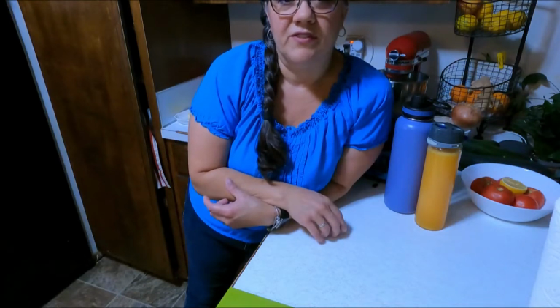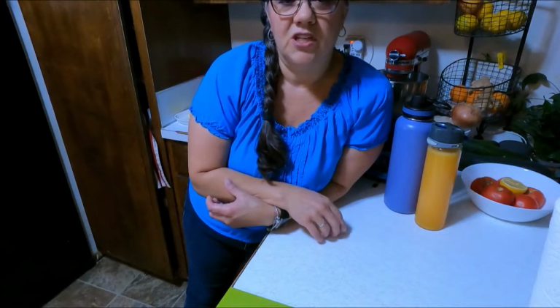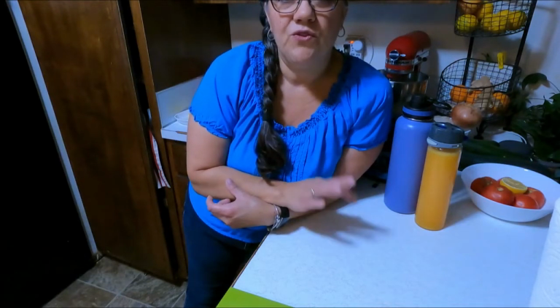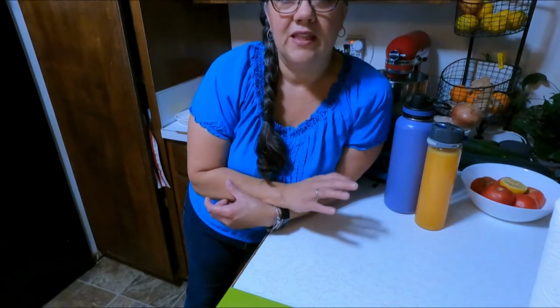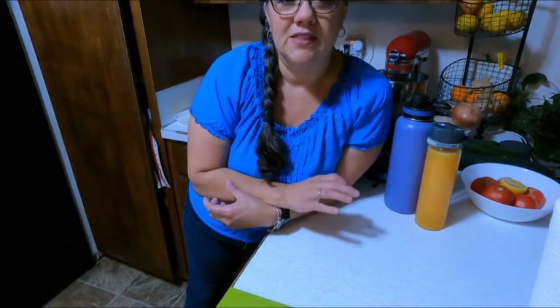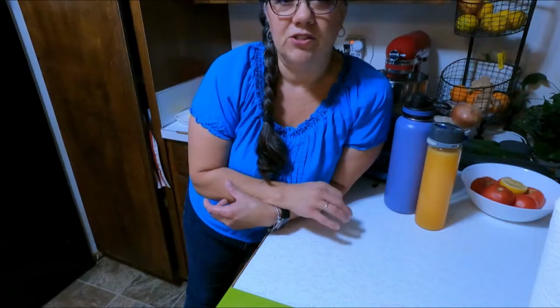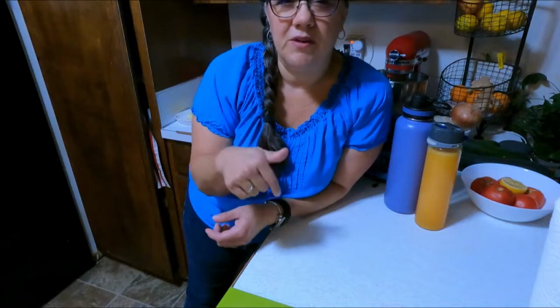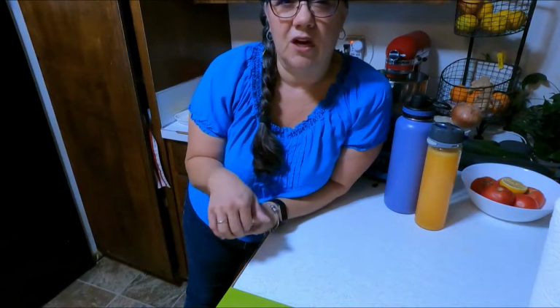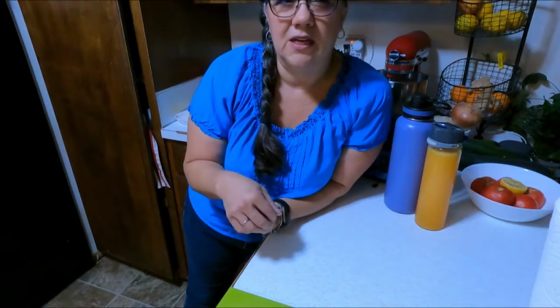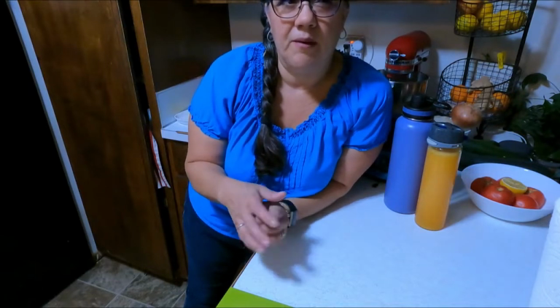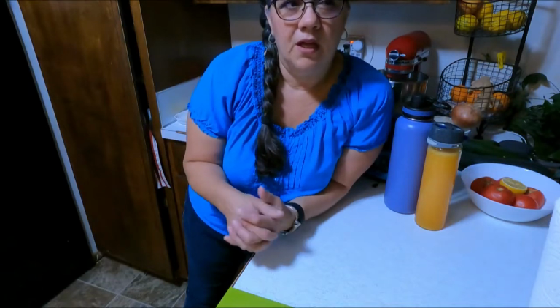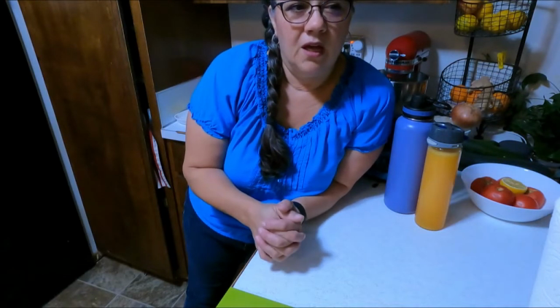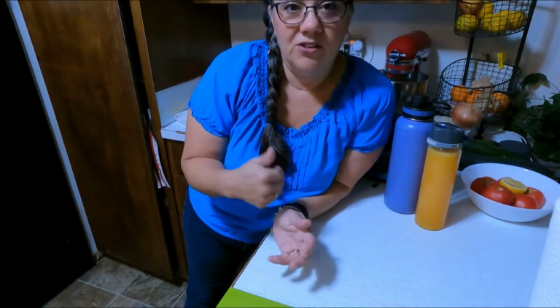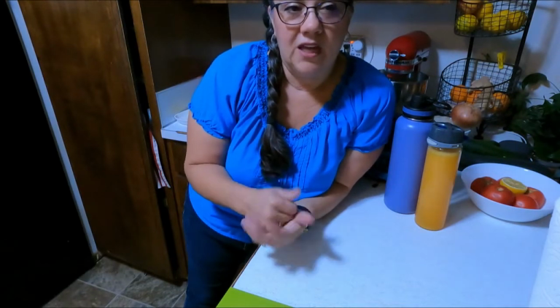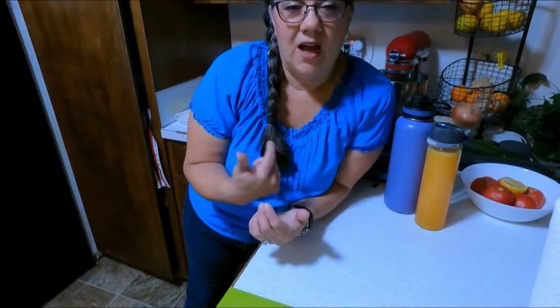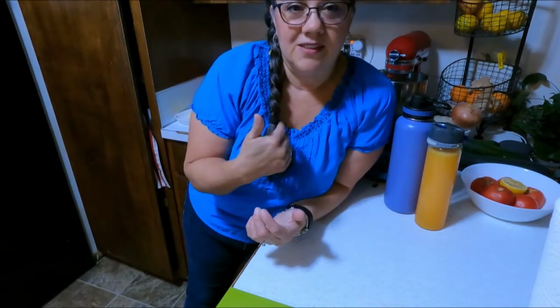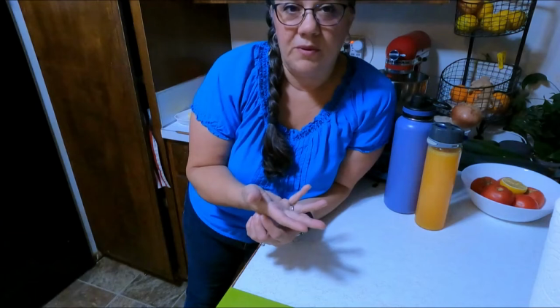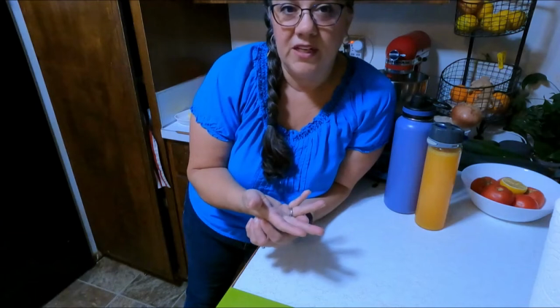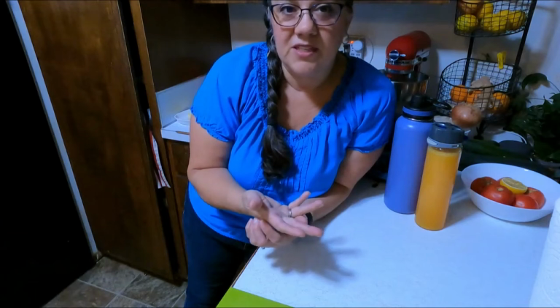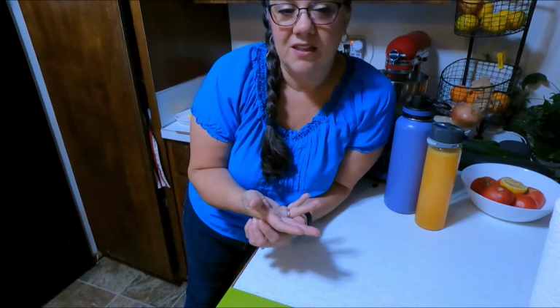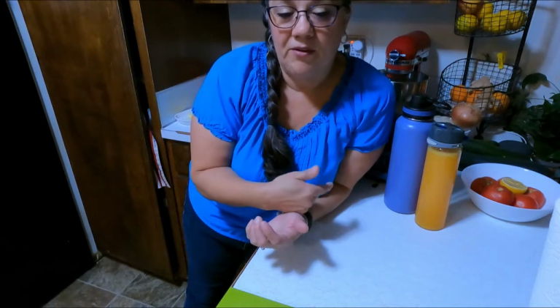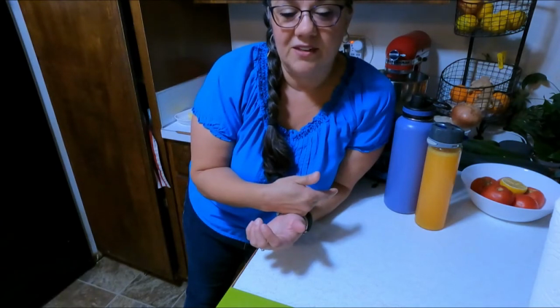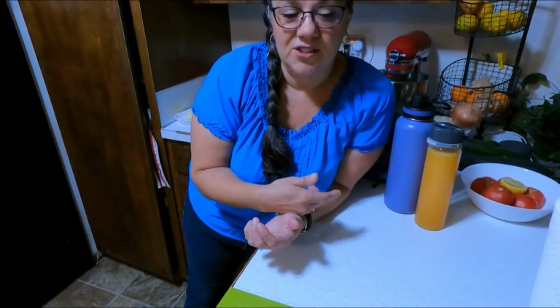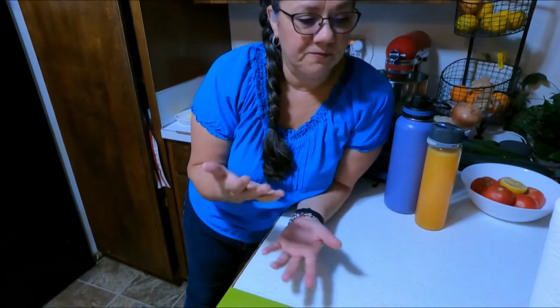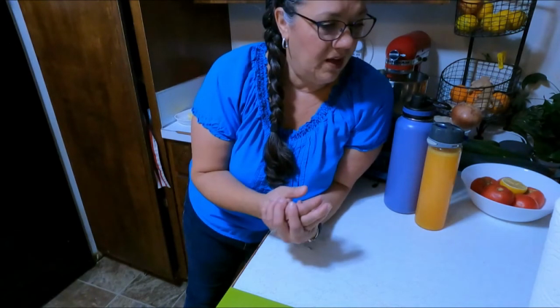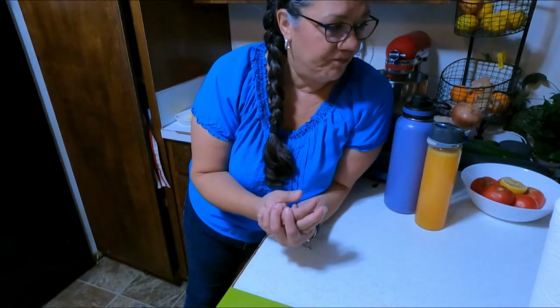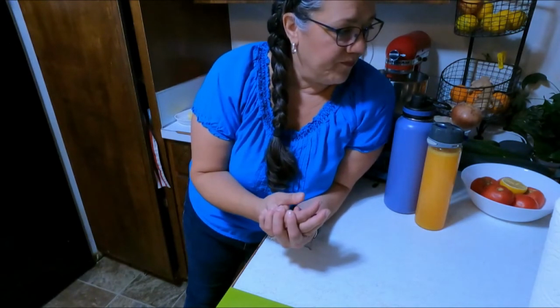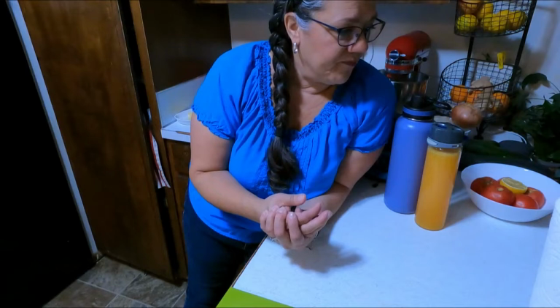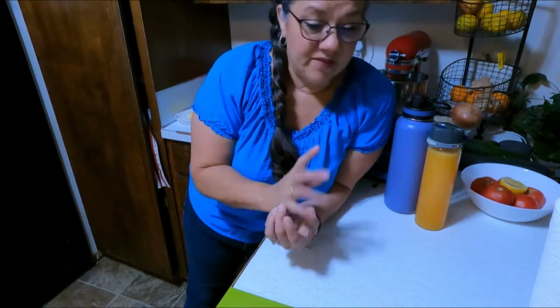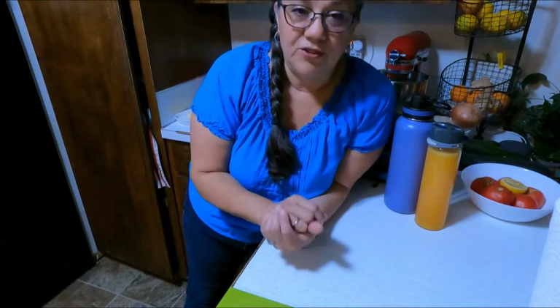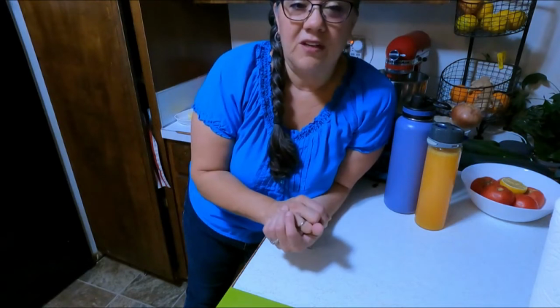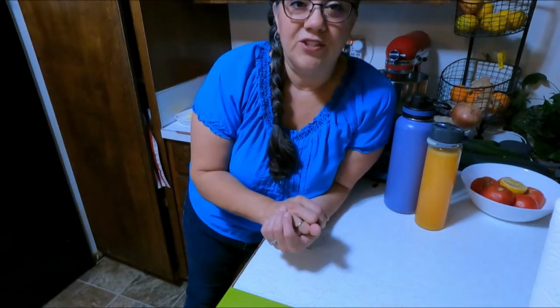That is day five of my first week of lunches. I just want to say thank you for joining me on this adventure. If you like these kinds of videos please let me know in the comments — I enjoy doing them and I like to see other people's videos about this kind of stuff. Thank you for joining me!